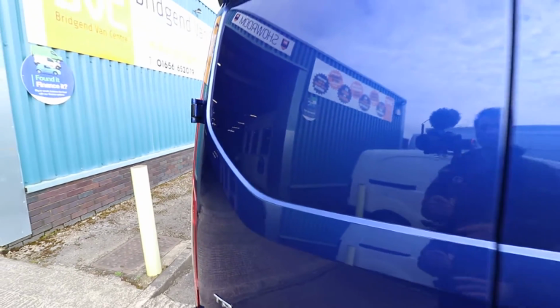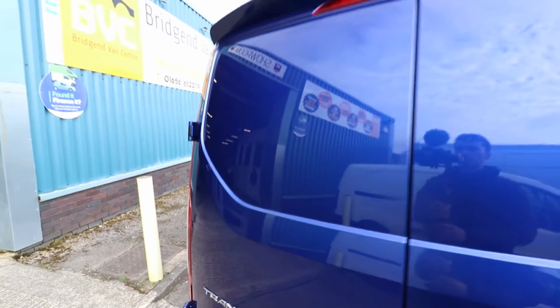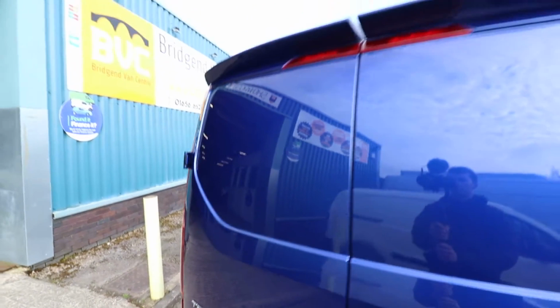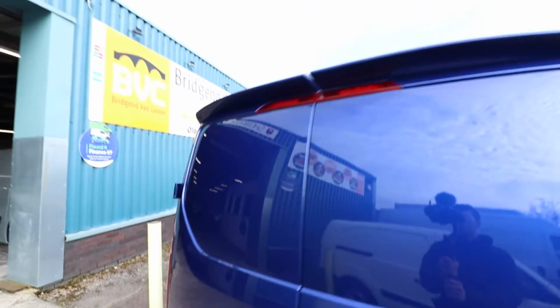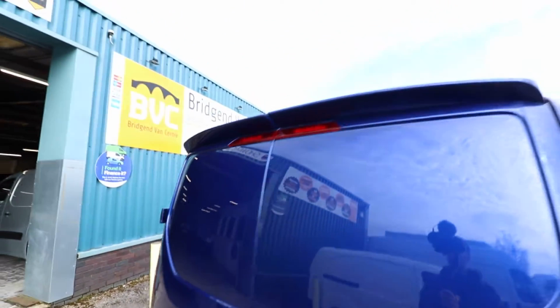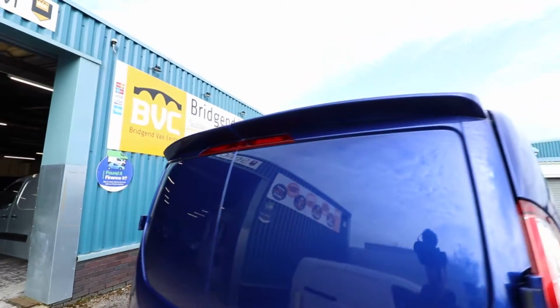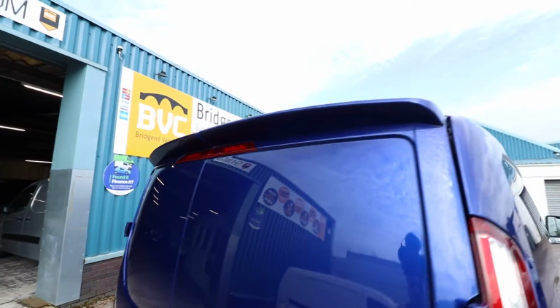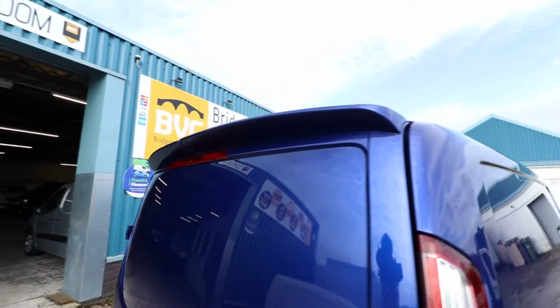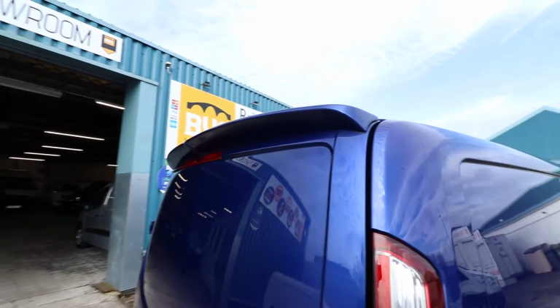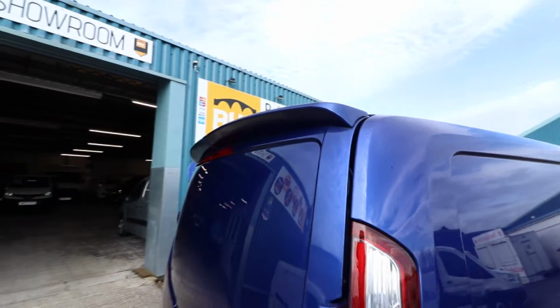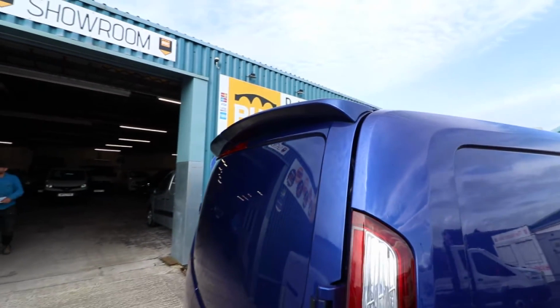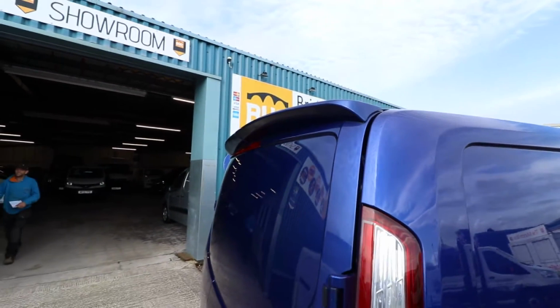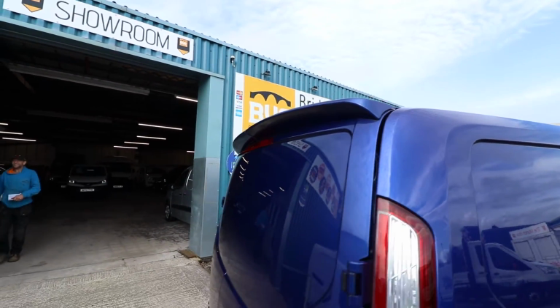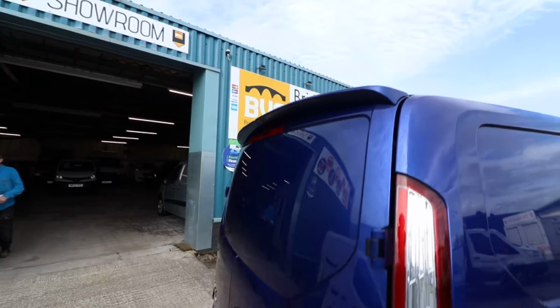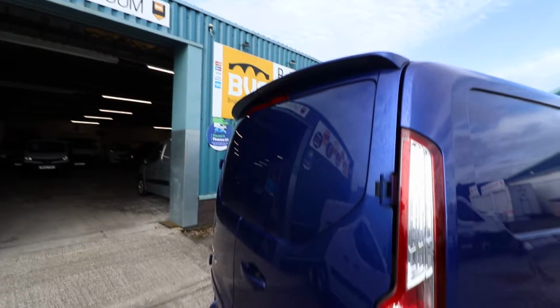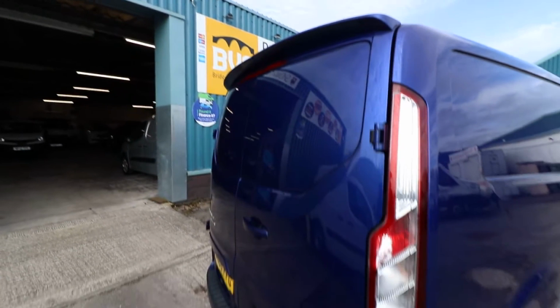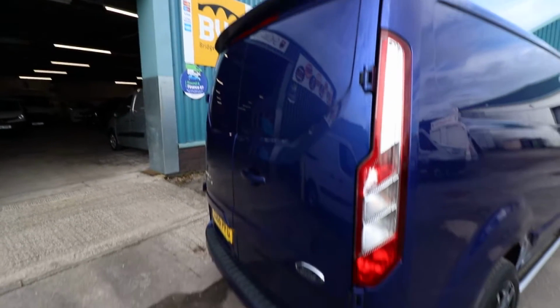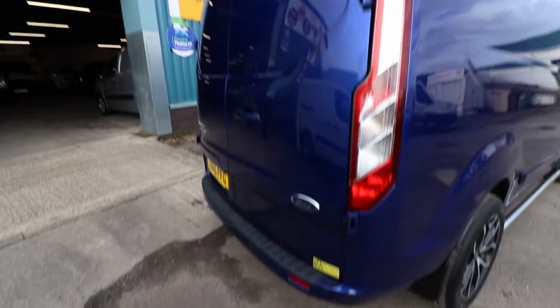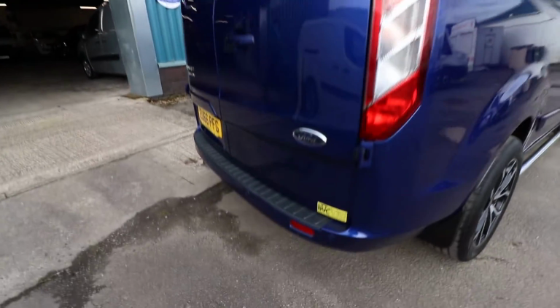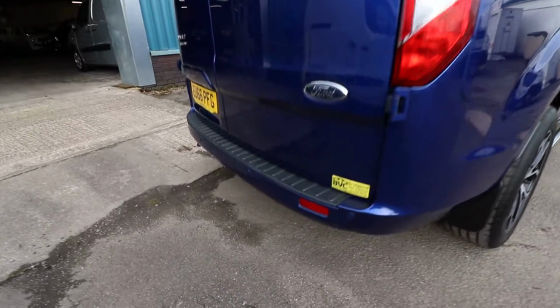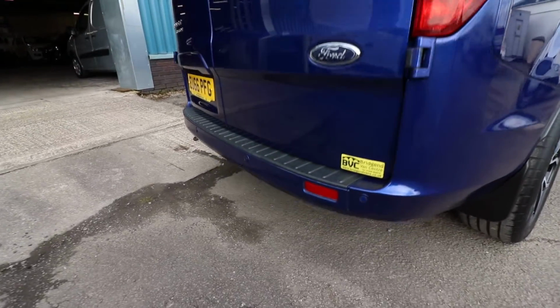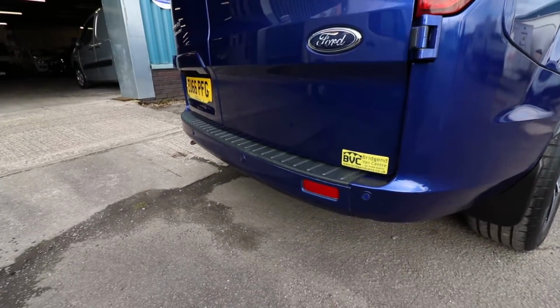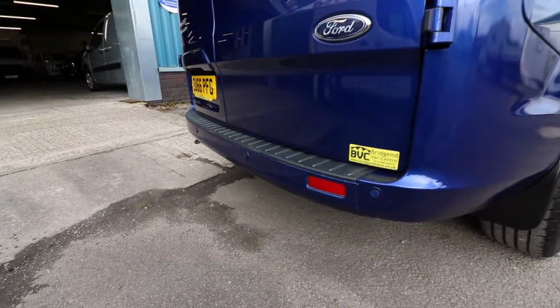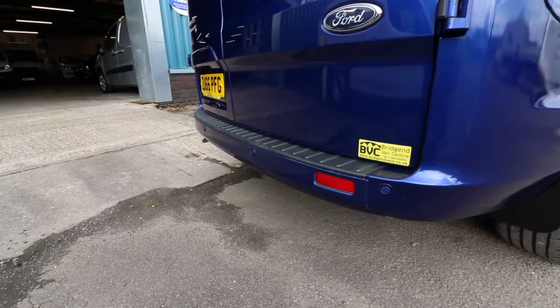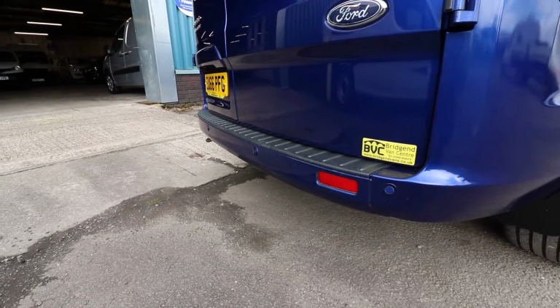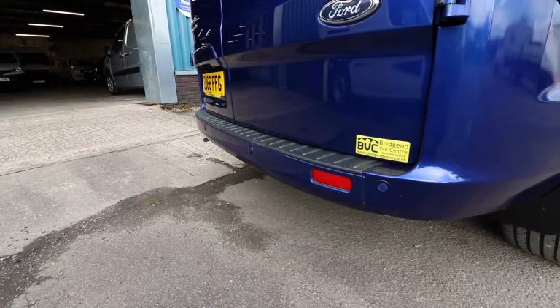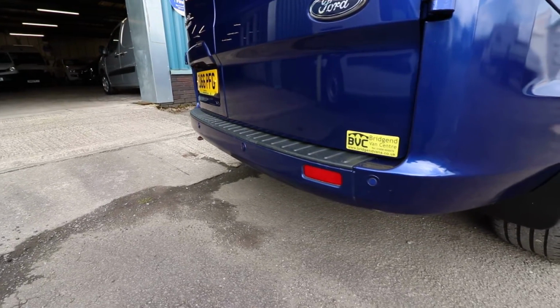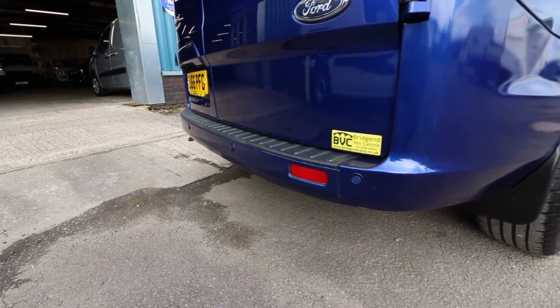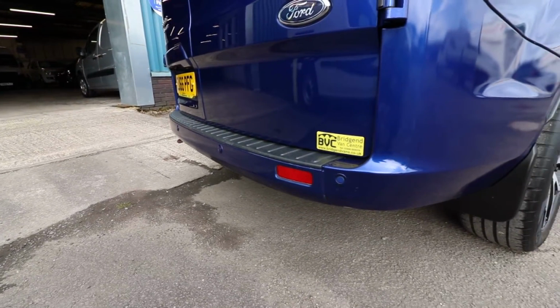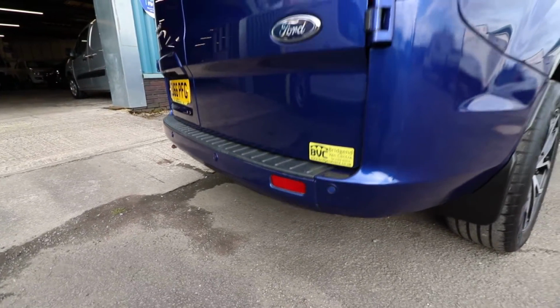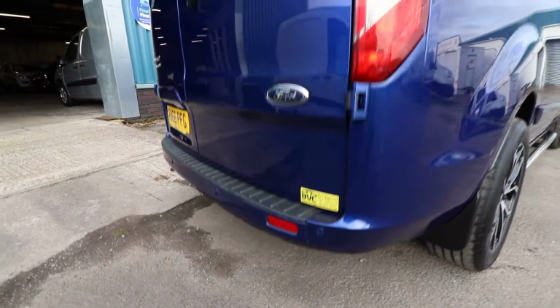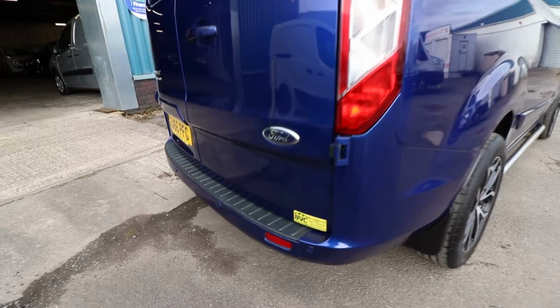Got the rear spoiler, which is a nice touch as well. And as you can see down here, this is where you've got the rear parking sensors.